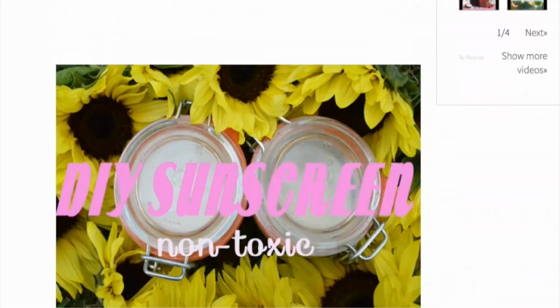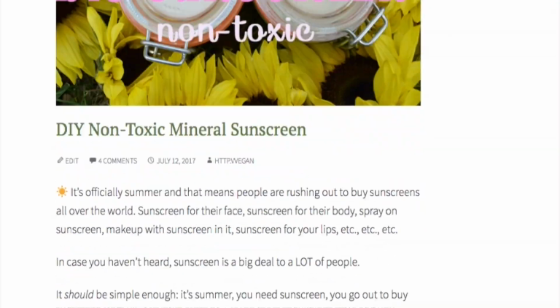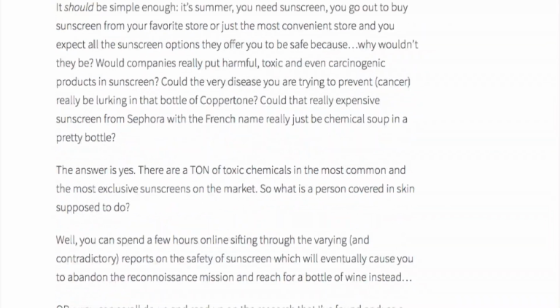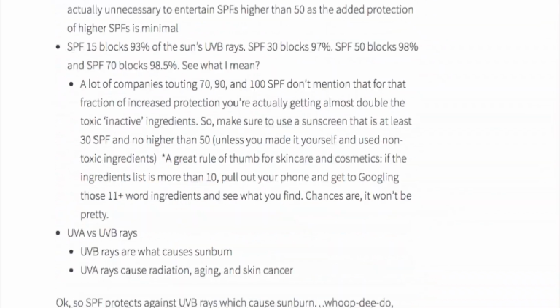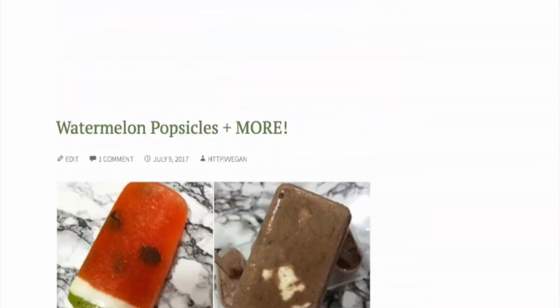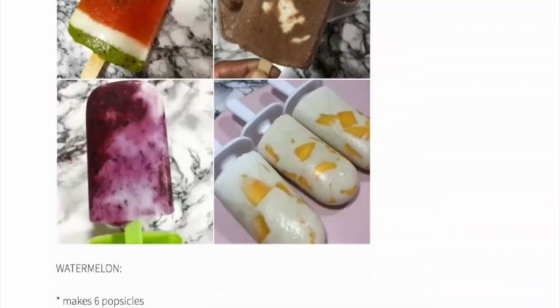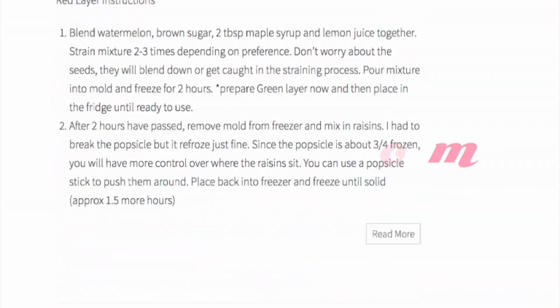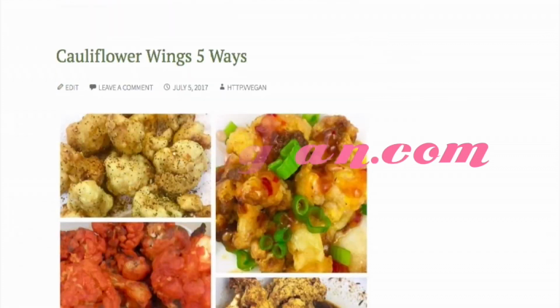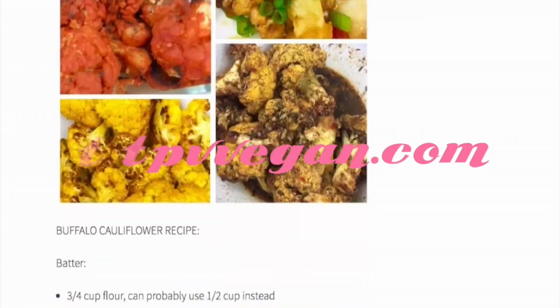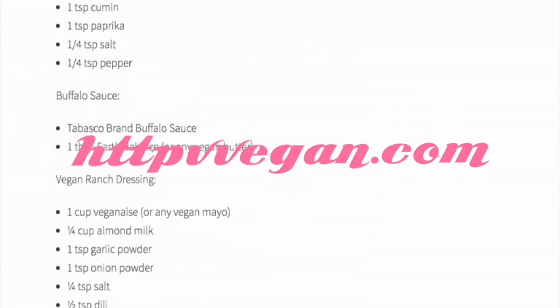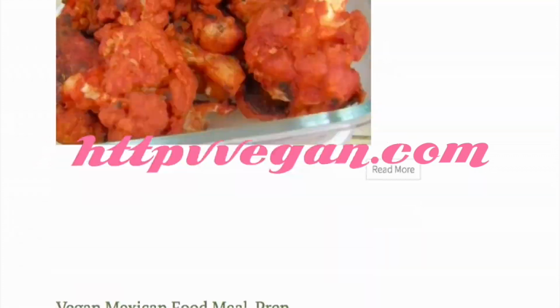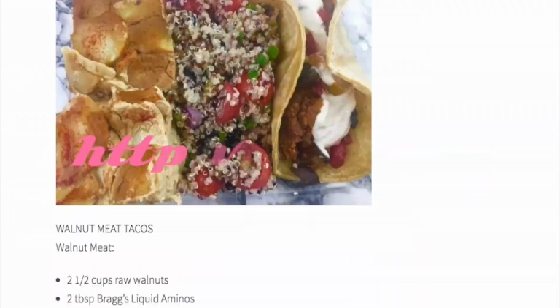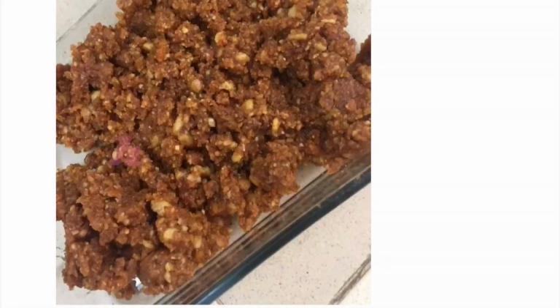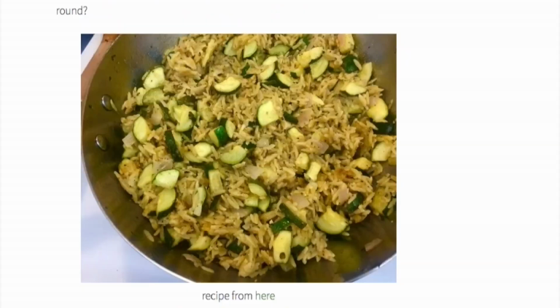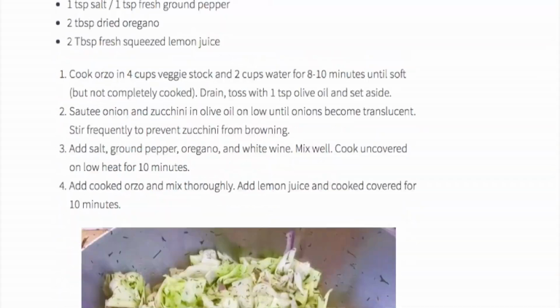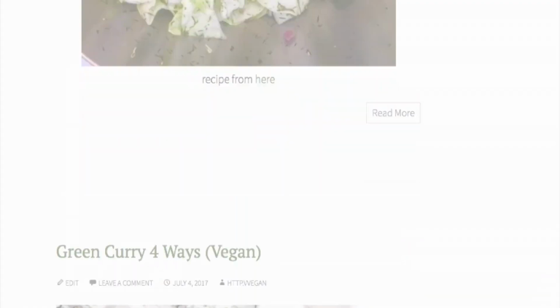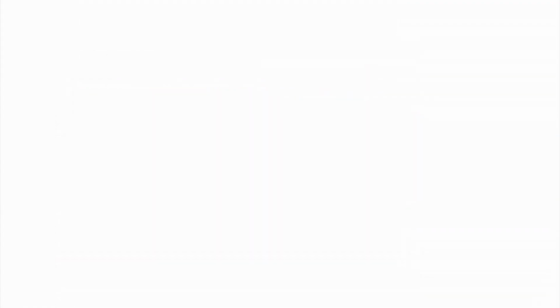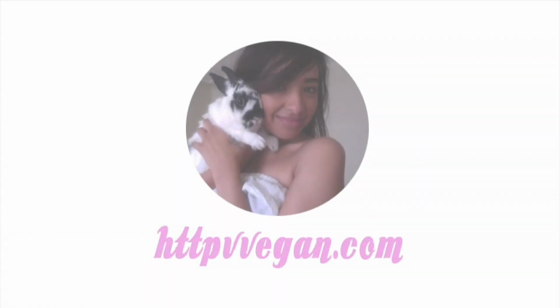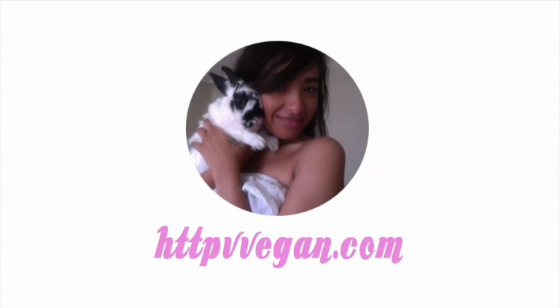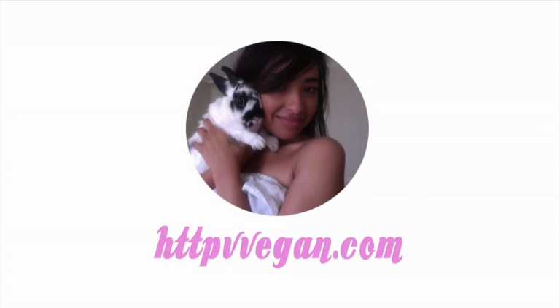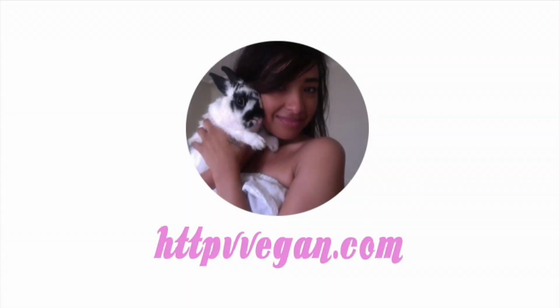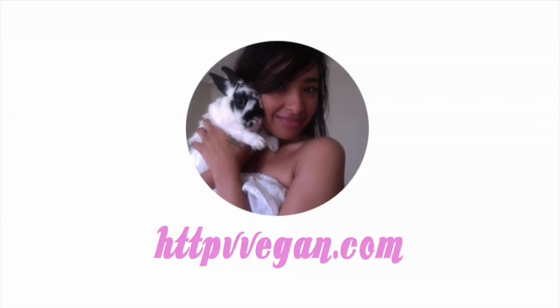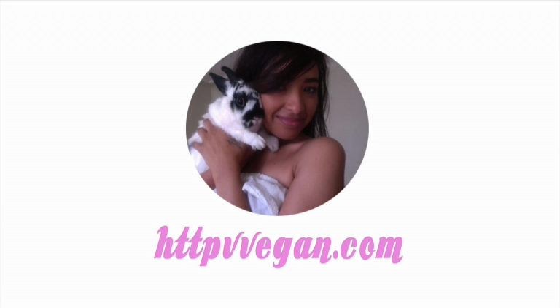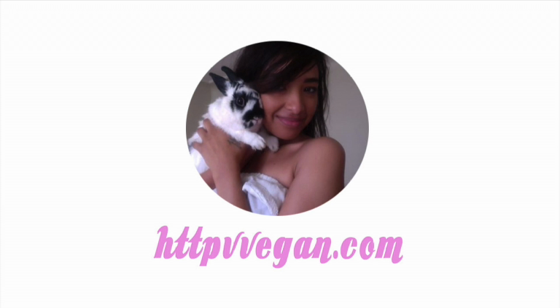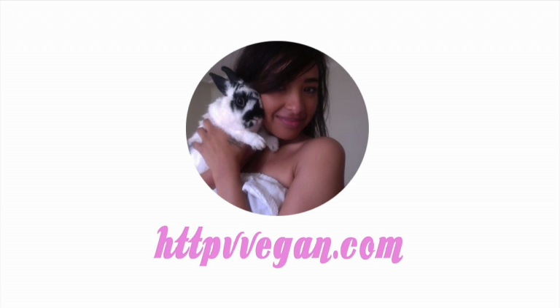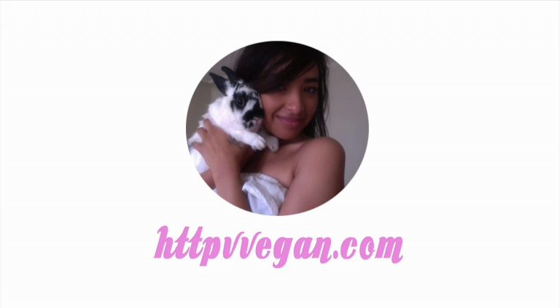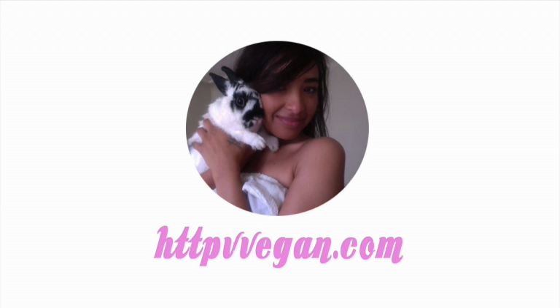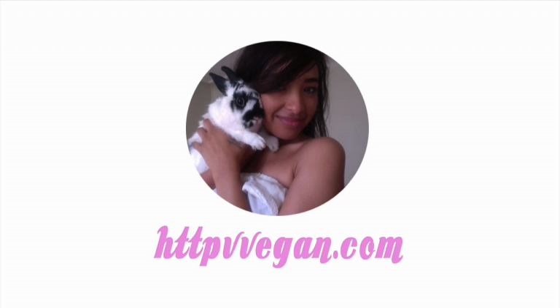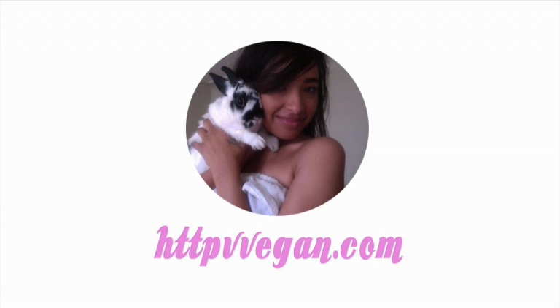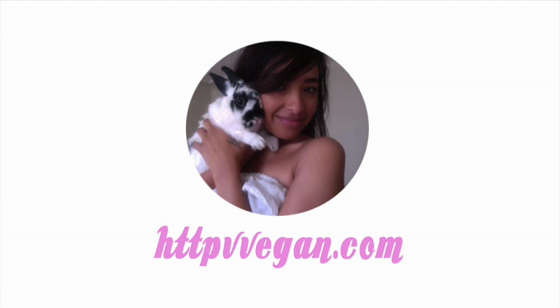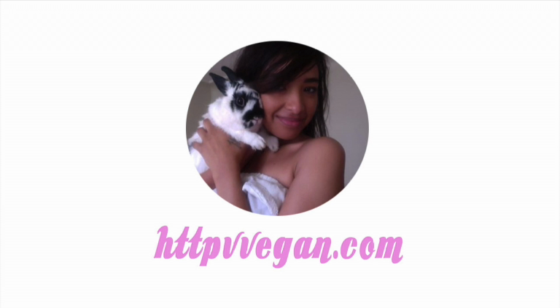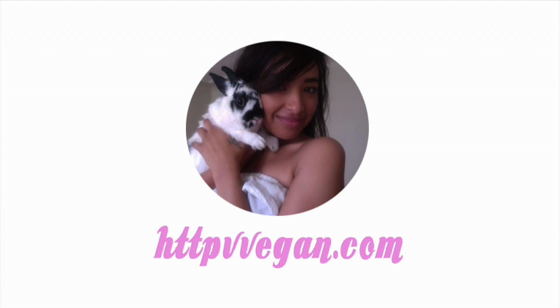You can check out the full details on my blog at veganwith2vs.com, and let me know if you try any of these recipes in the comments down below. Thank you so much for watching!